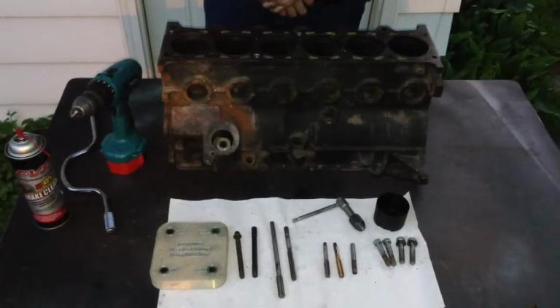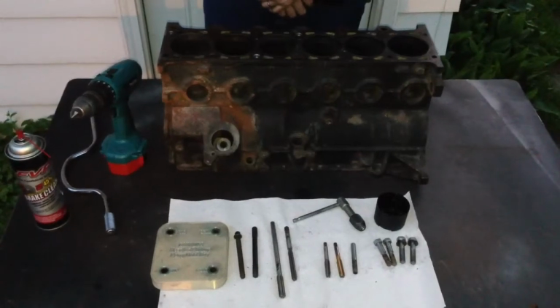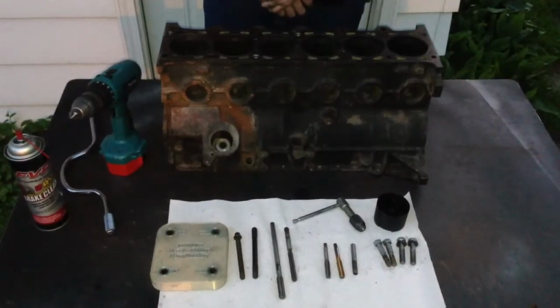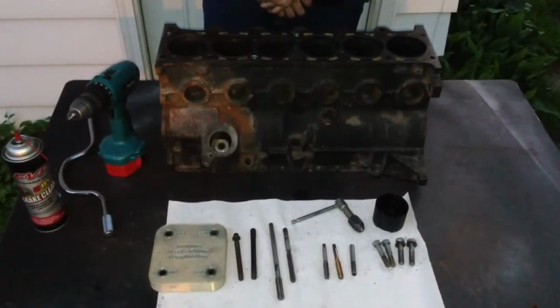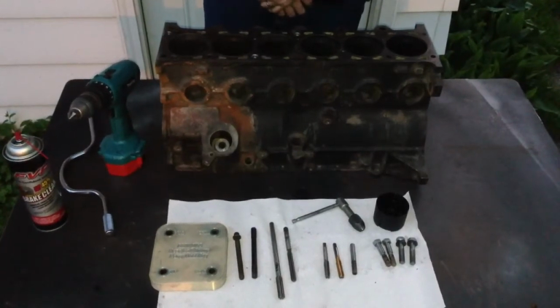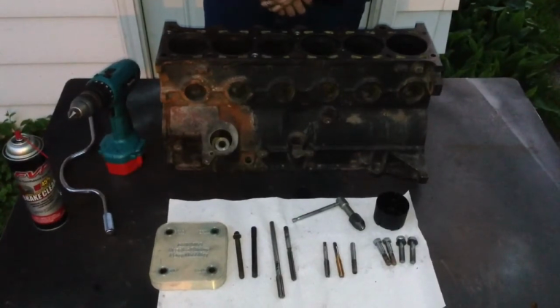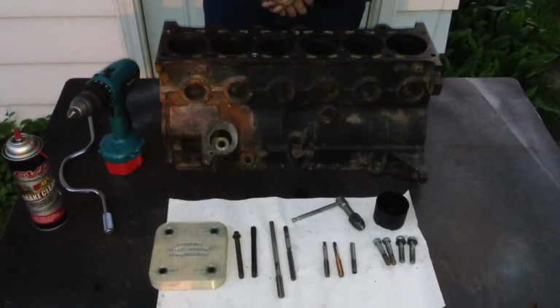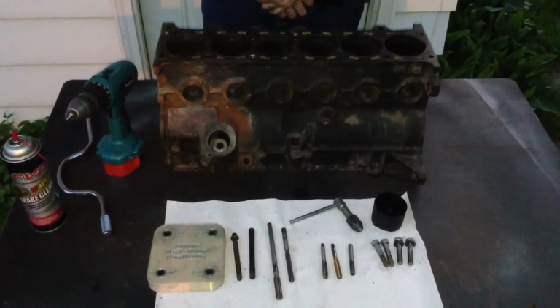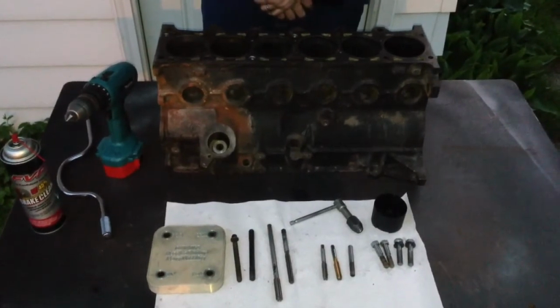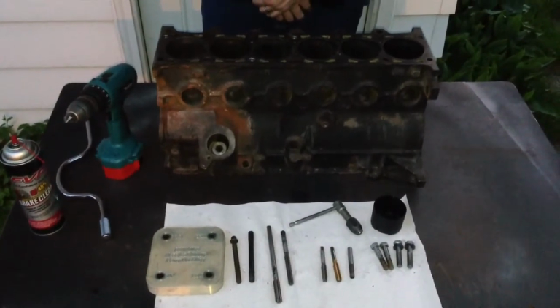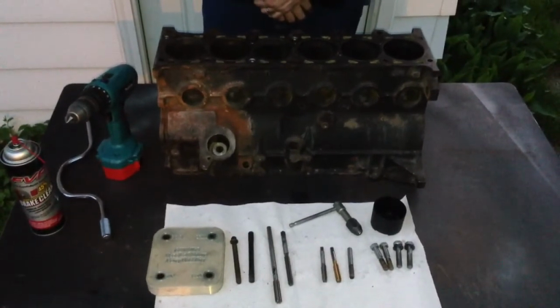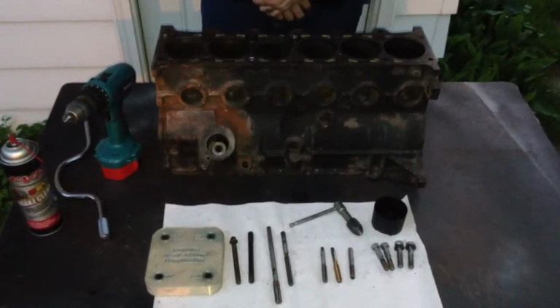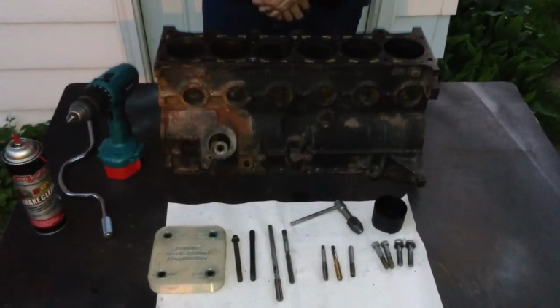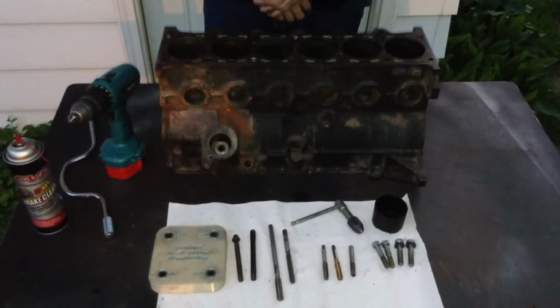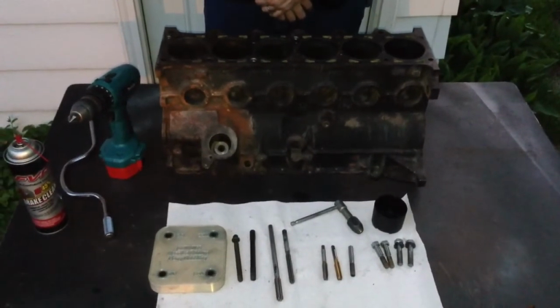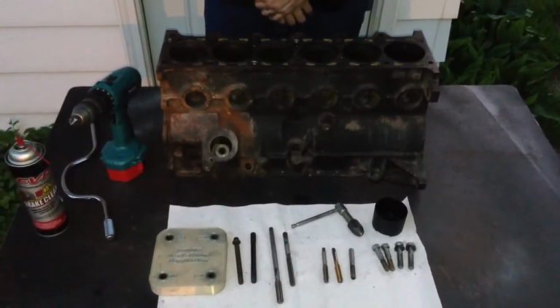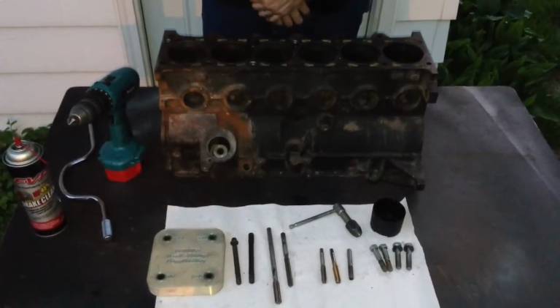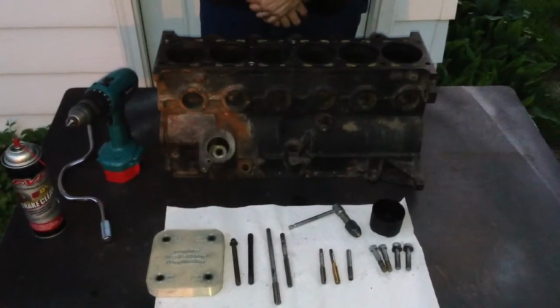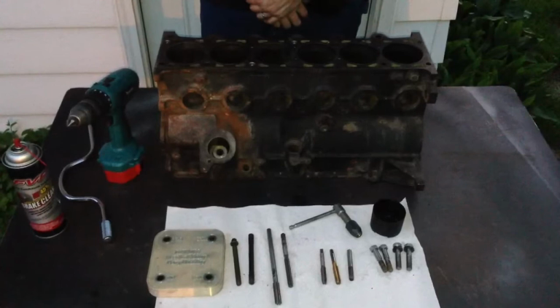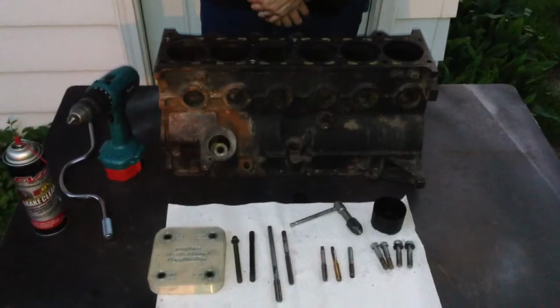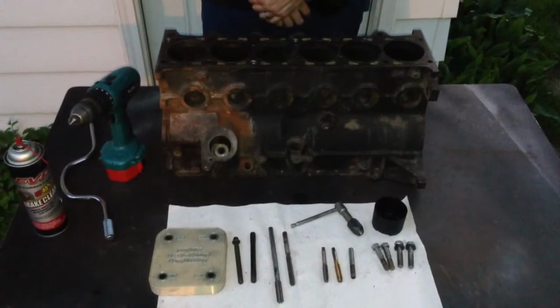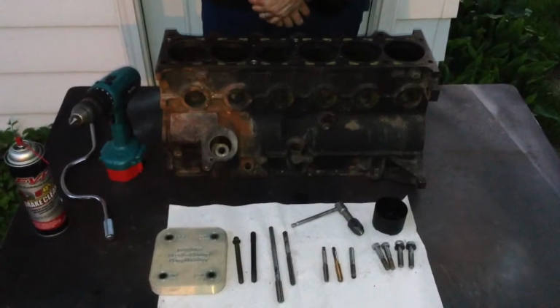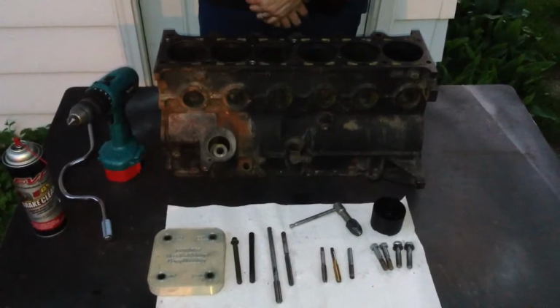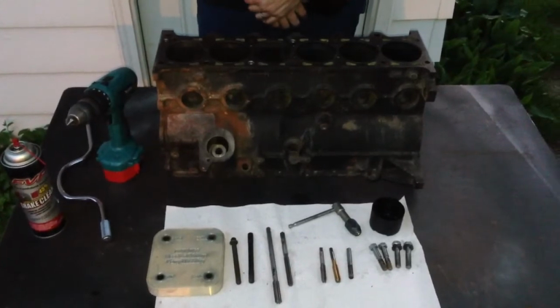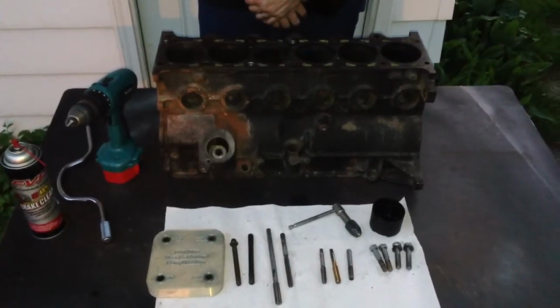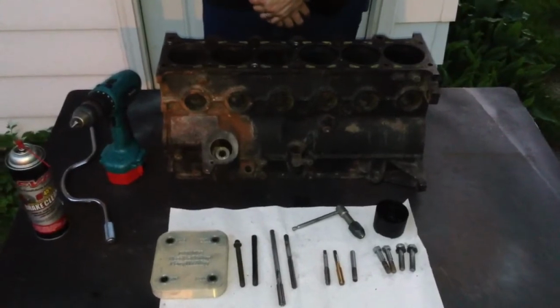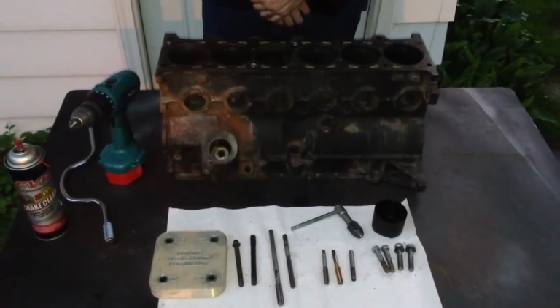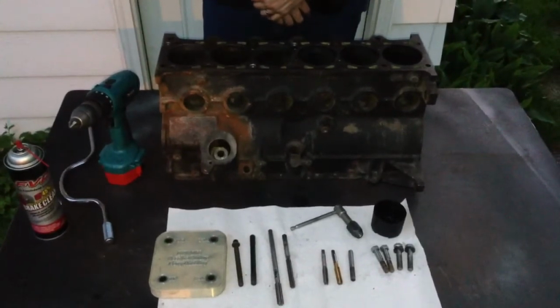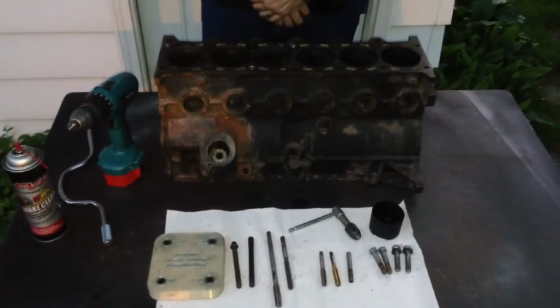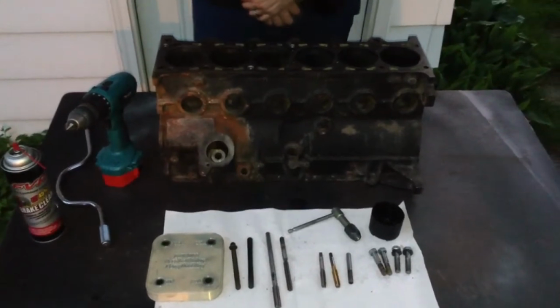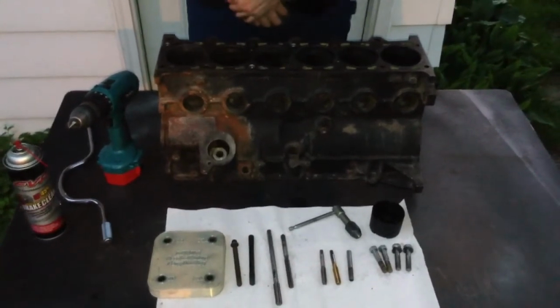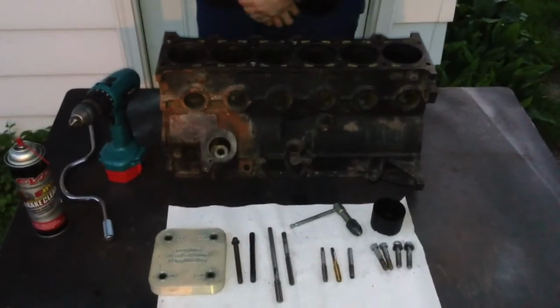Hello everybody, today I'm going to be demonstrating how to use my fixture for retapping head bolt holes from 10mm to 11mm.